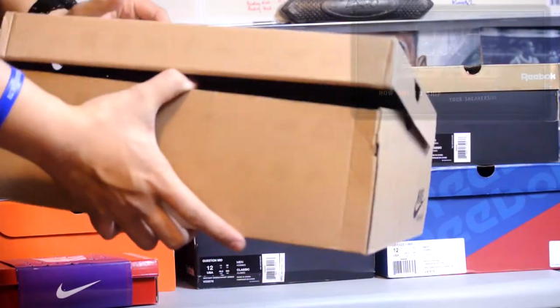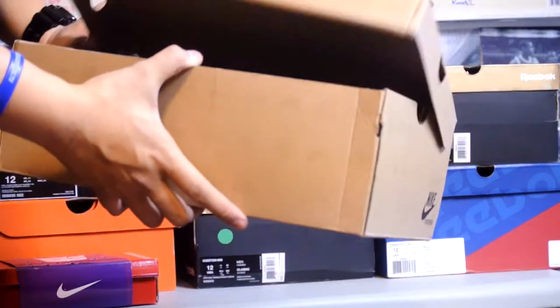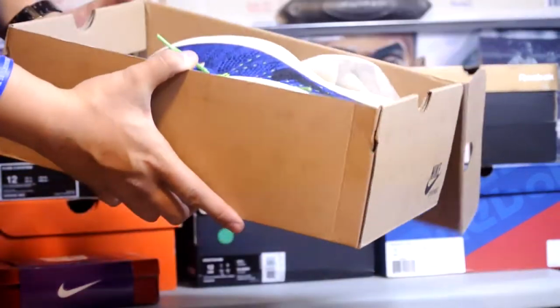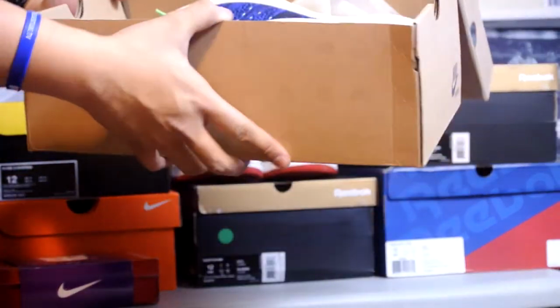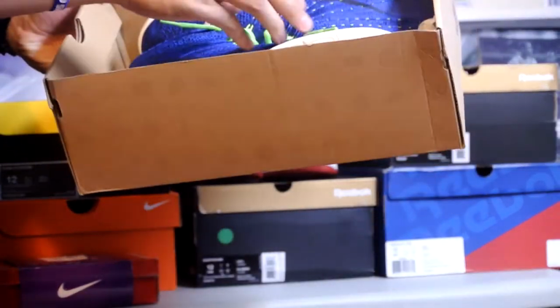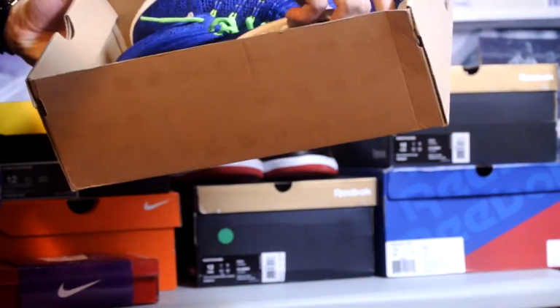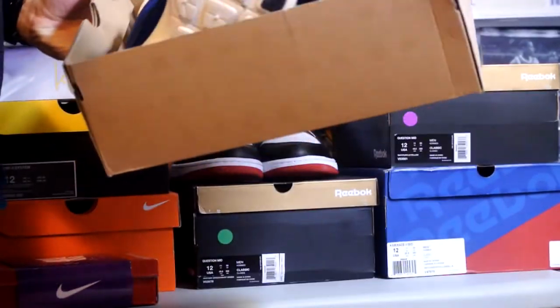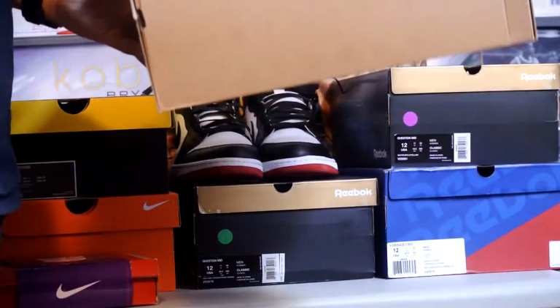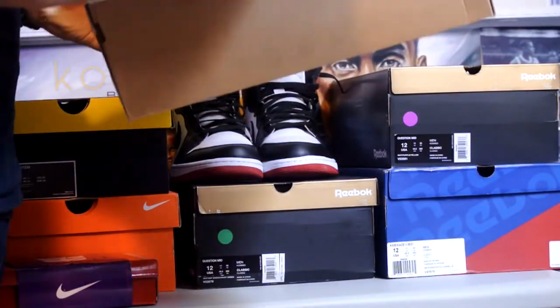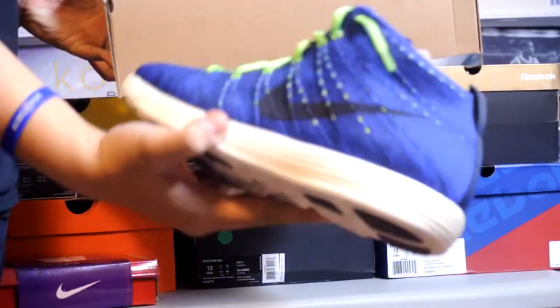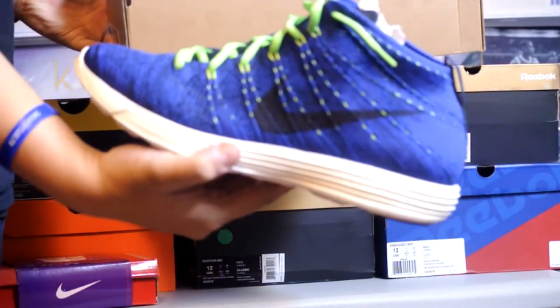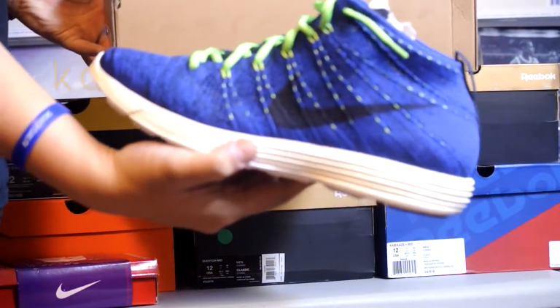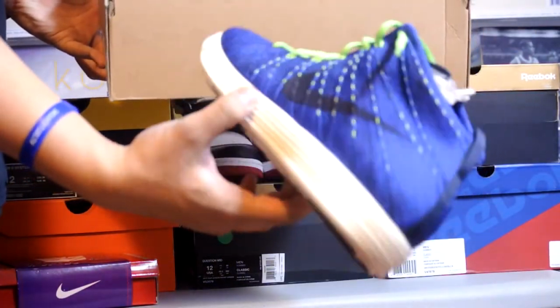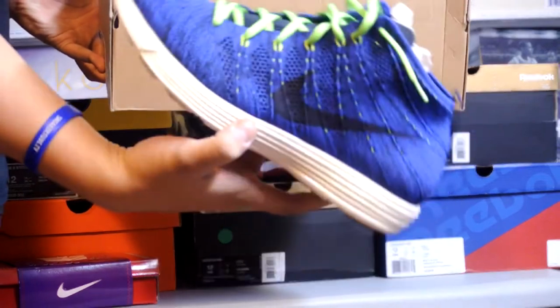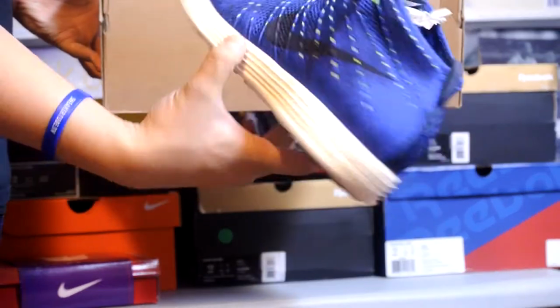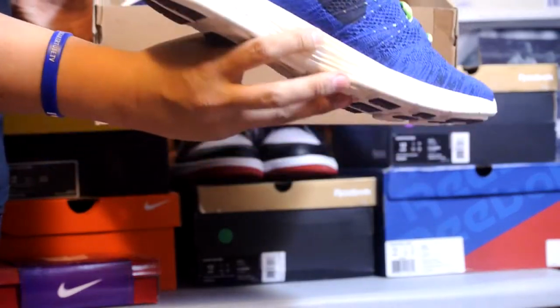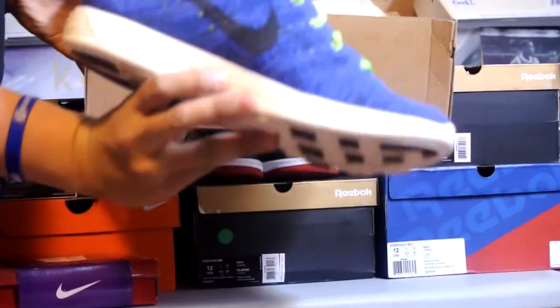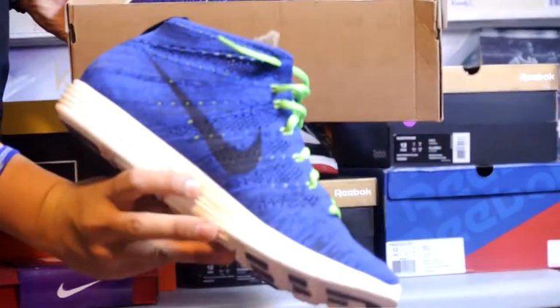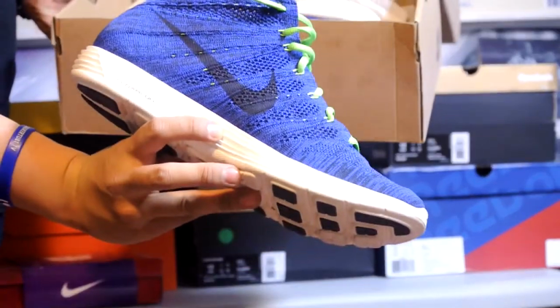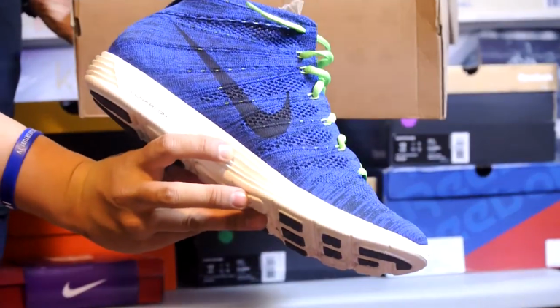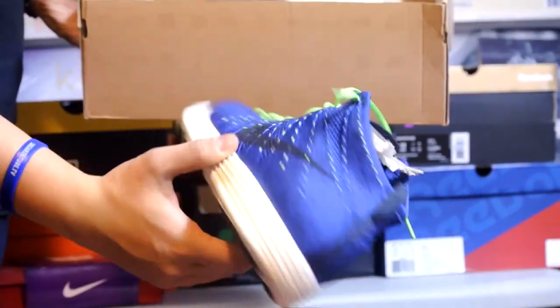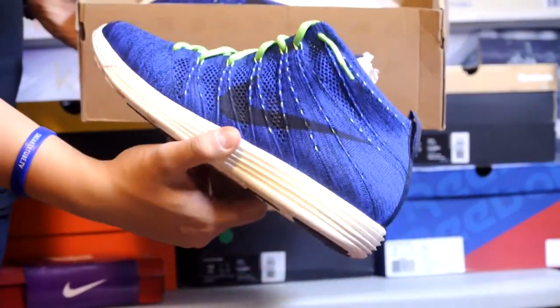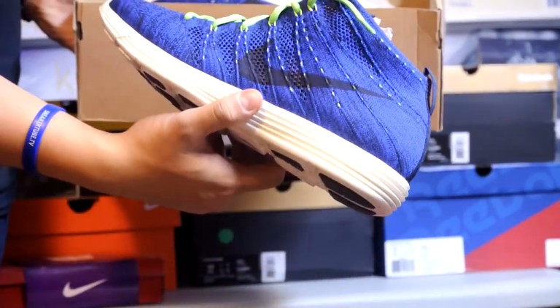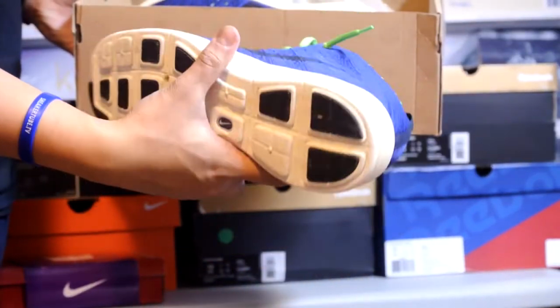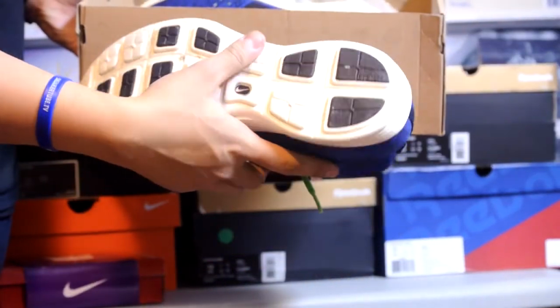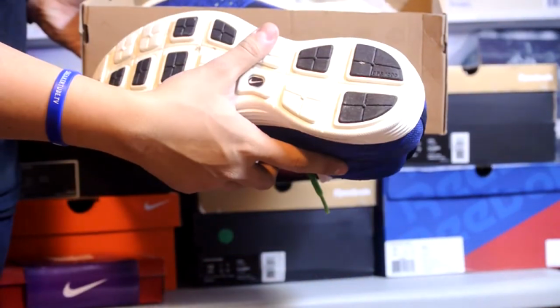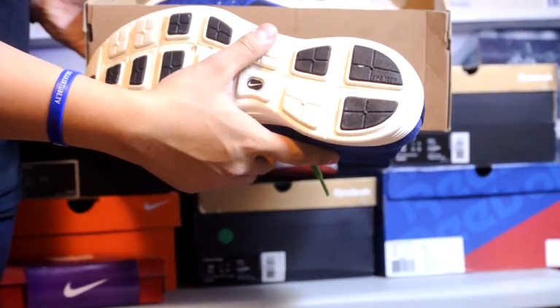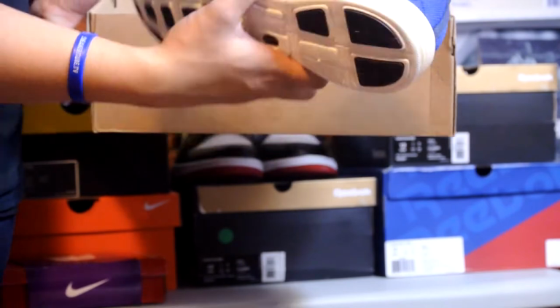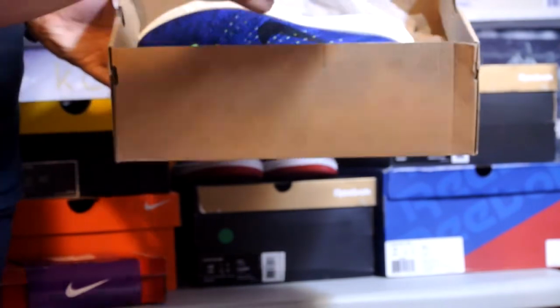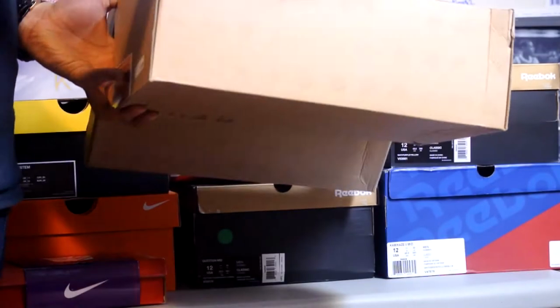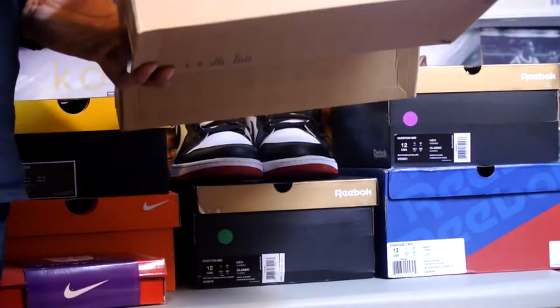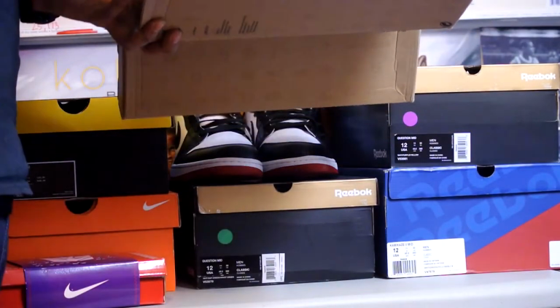Next up we got a pair of Lunar Planet Chukas. These originally came with obsidian laces — I threw on some green just to give it a little more color. Let me know what you guys think of the lace swap, I really like it actually.